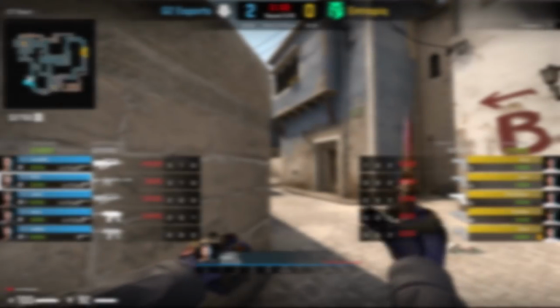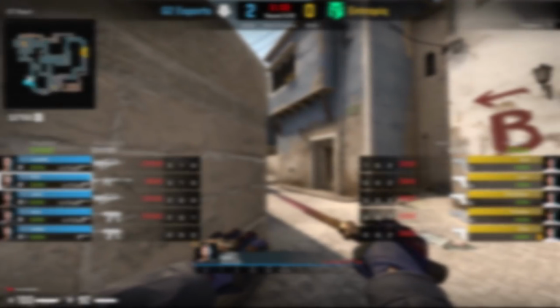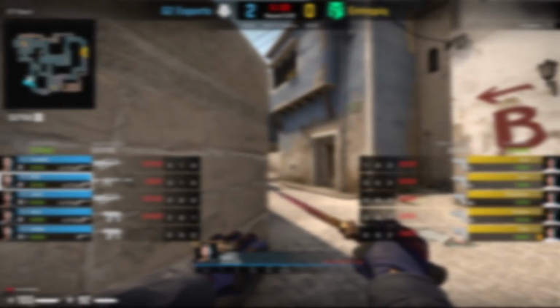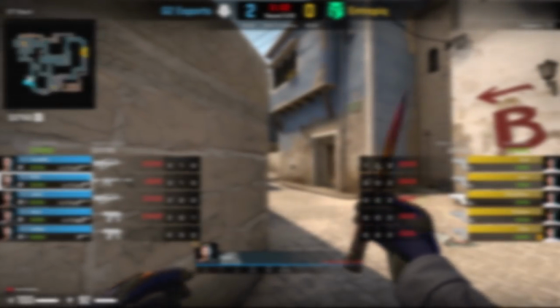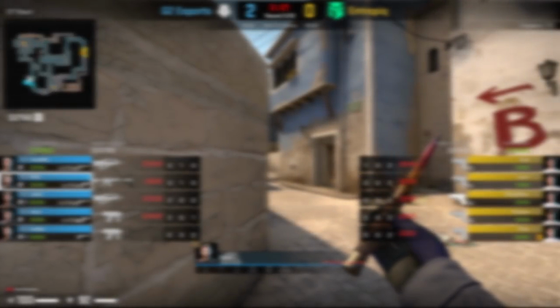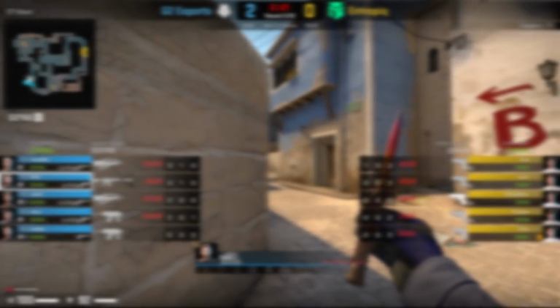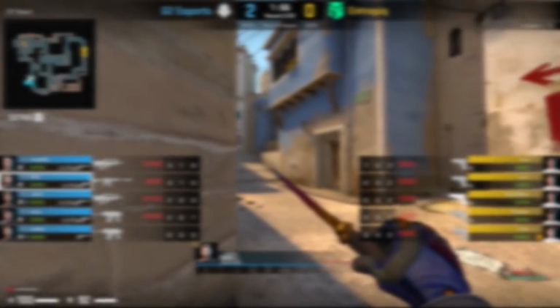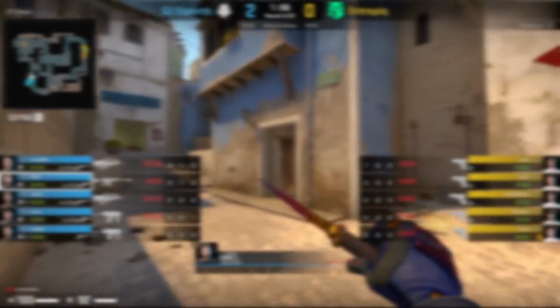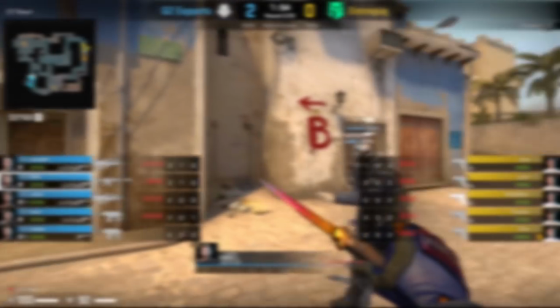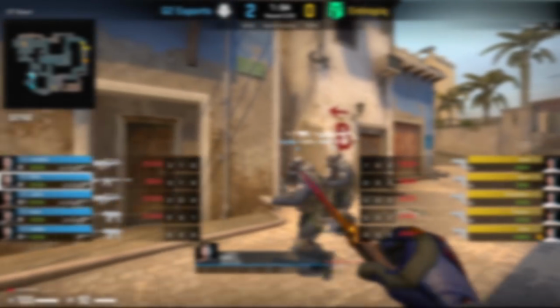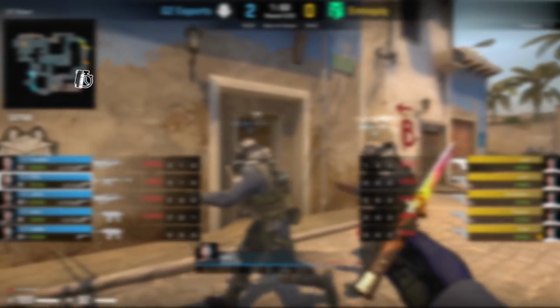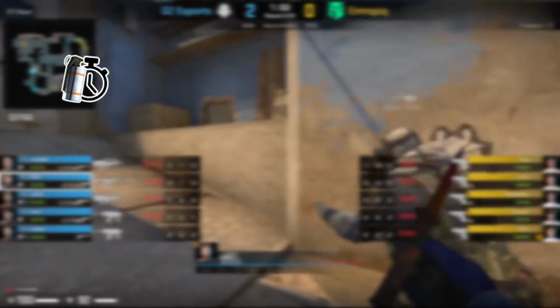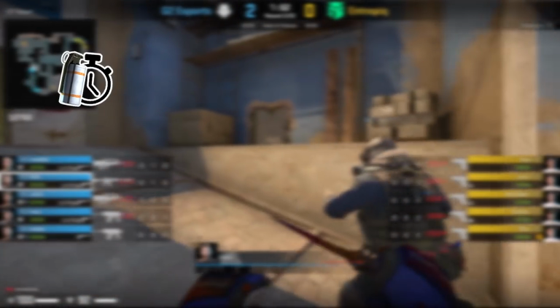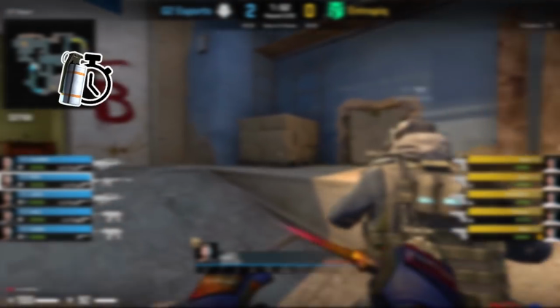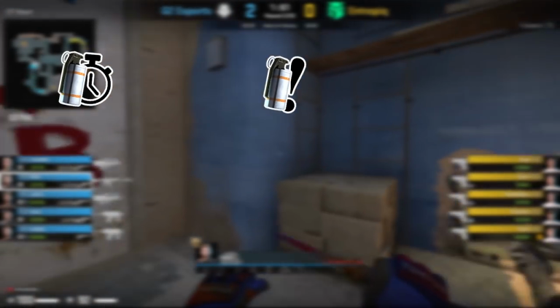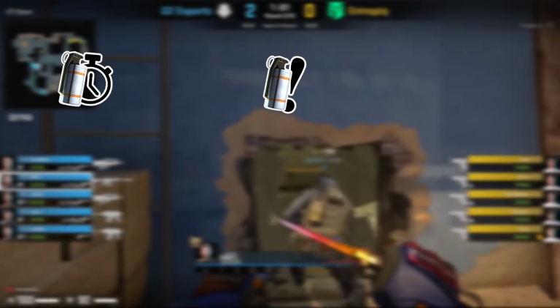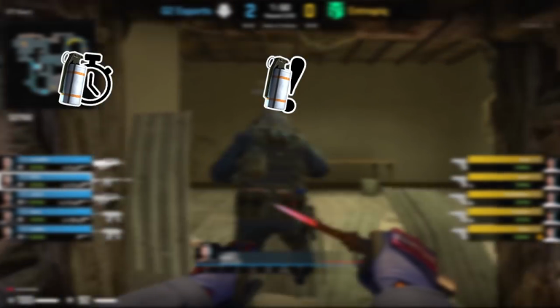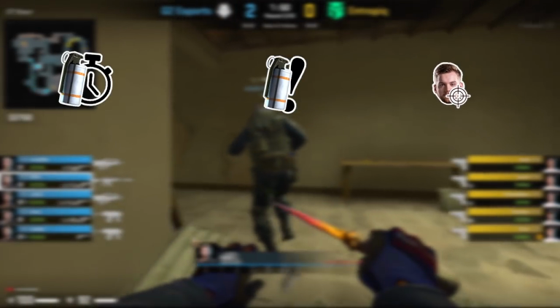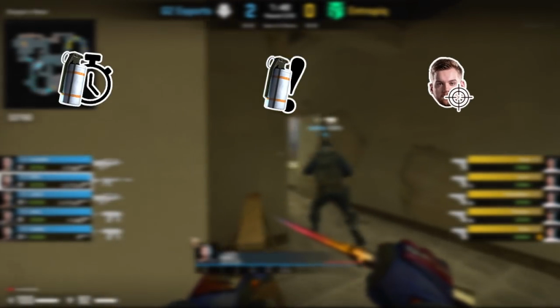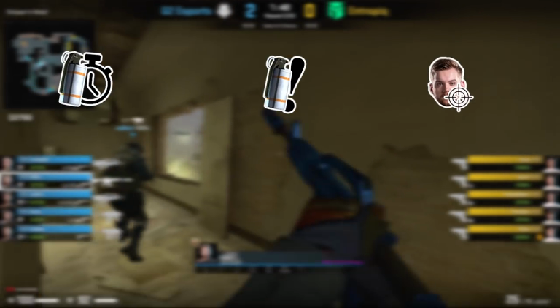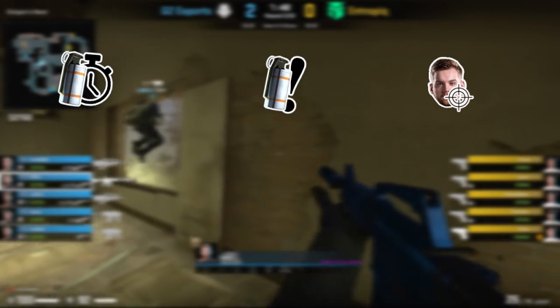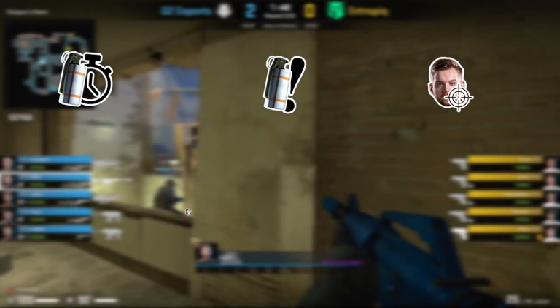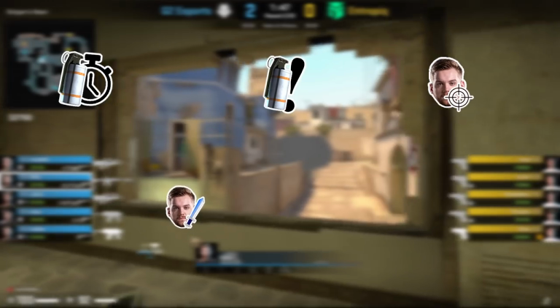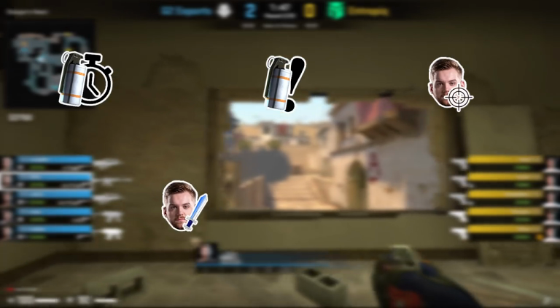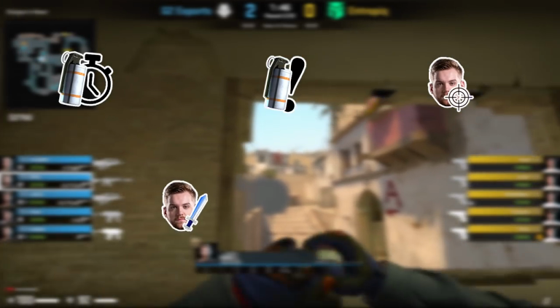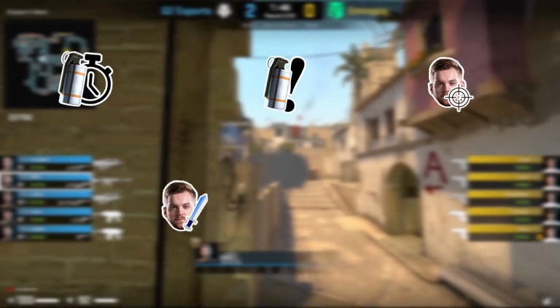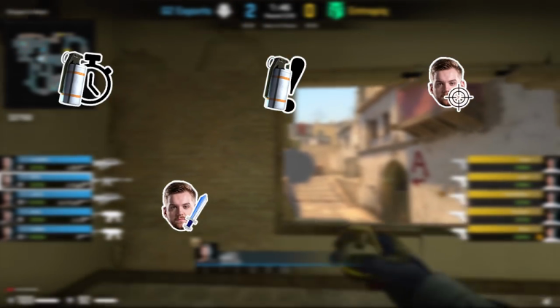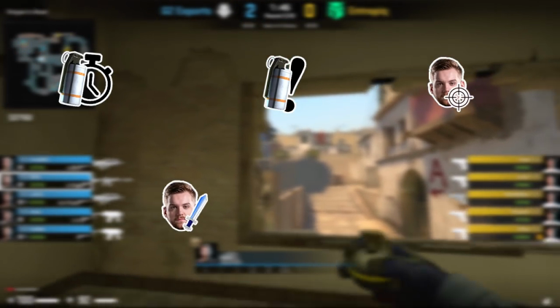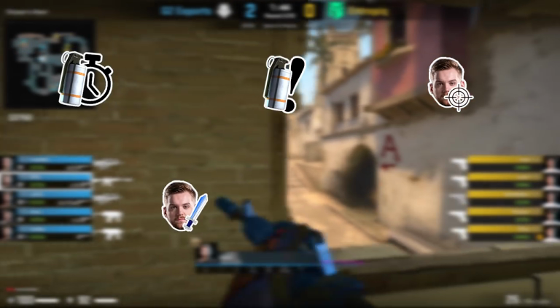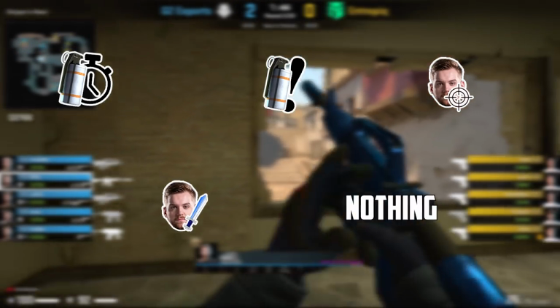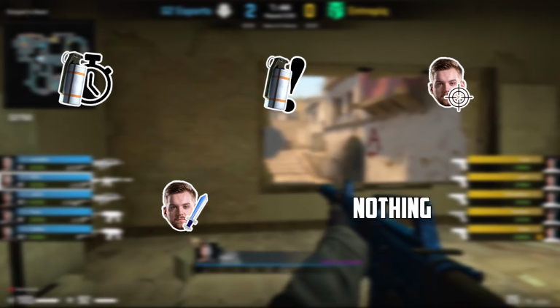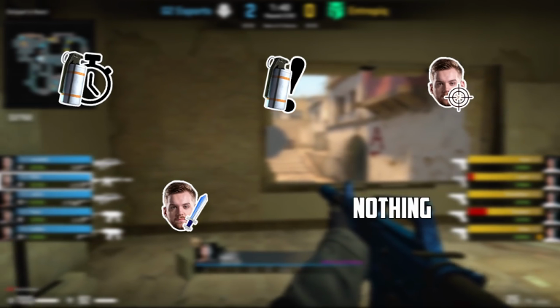Now let me show you how Nikko plays towards connector. I'm going to show you some examples where Nikko will use his smoke, such as when it's 1:30 or there's pressure towards mid. I'll show you the different angles Nikko takes towards mid, some of his aggression in connector, and lastly what will happen if there's nothing towards mid.